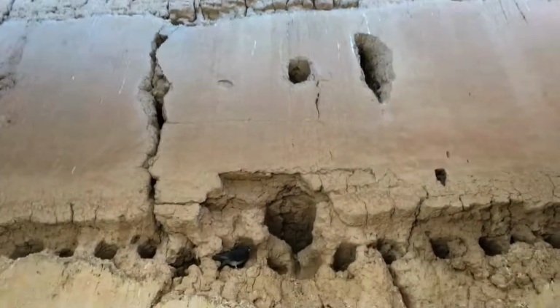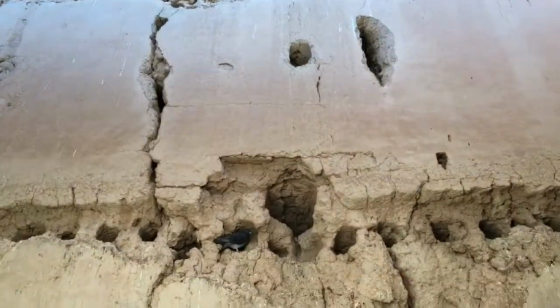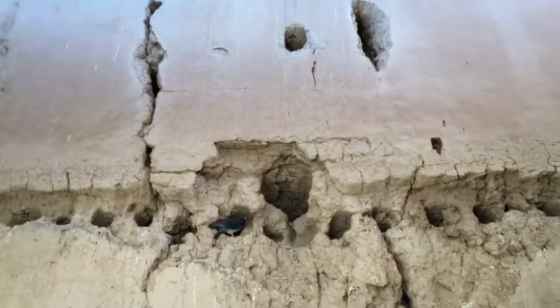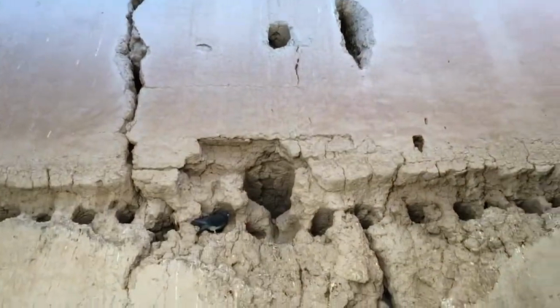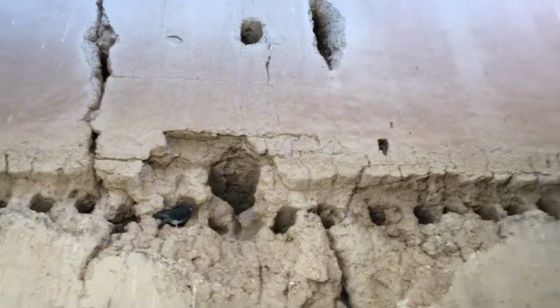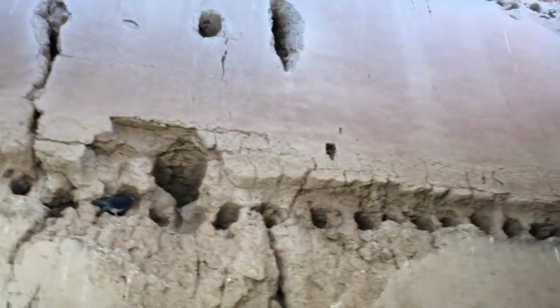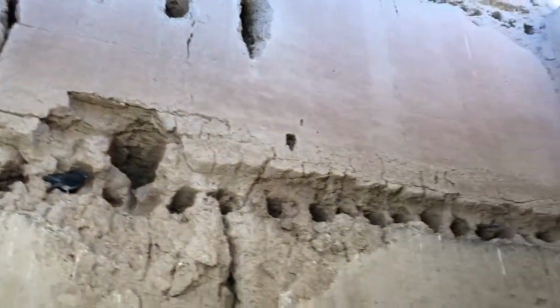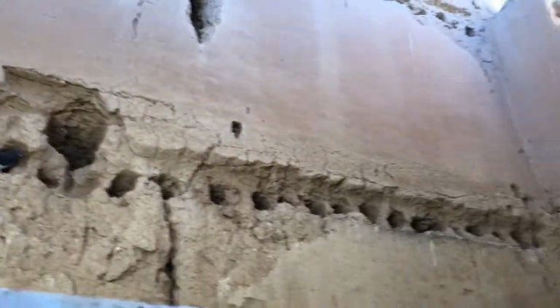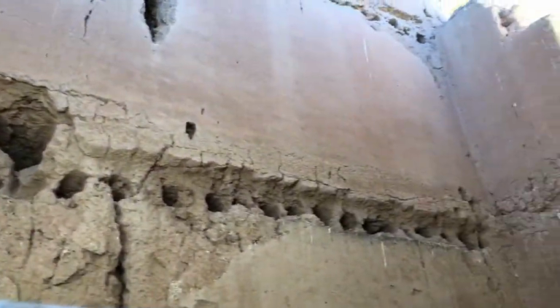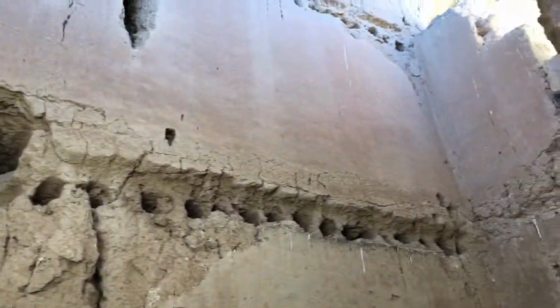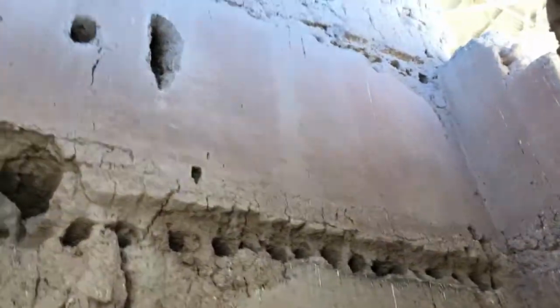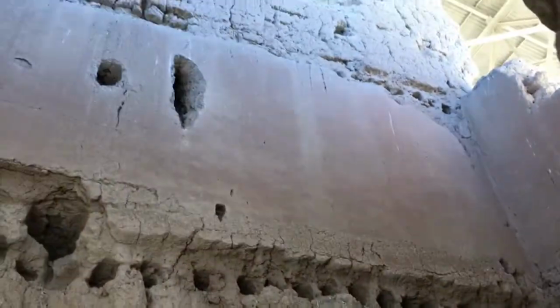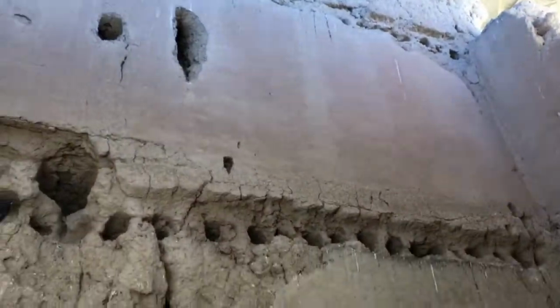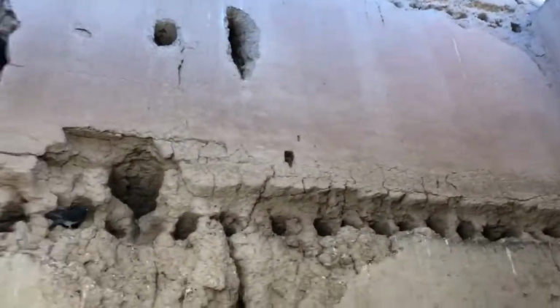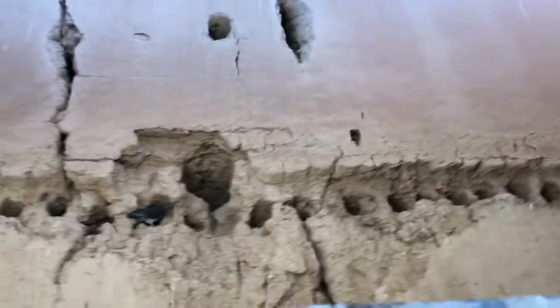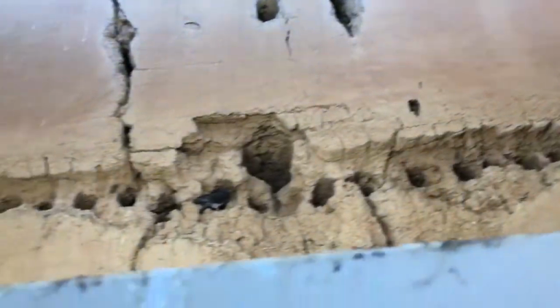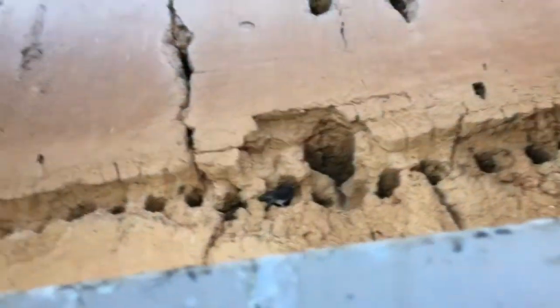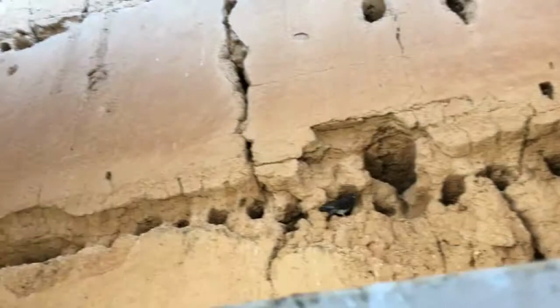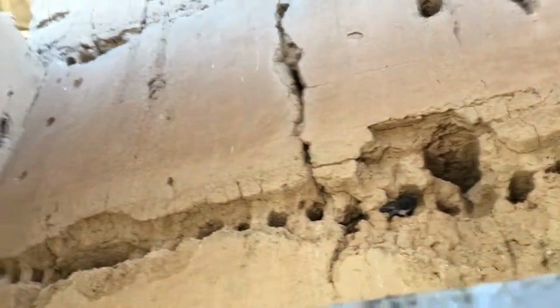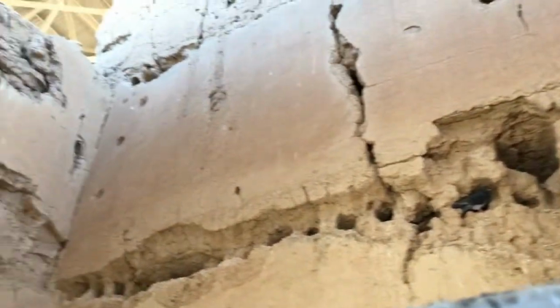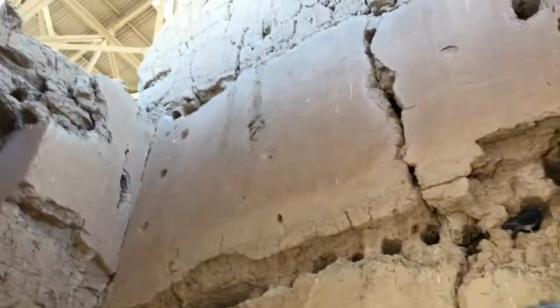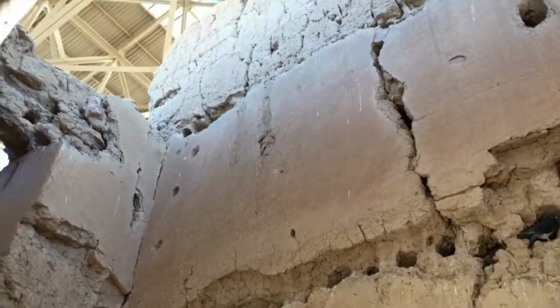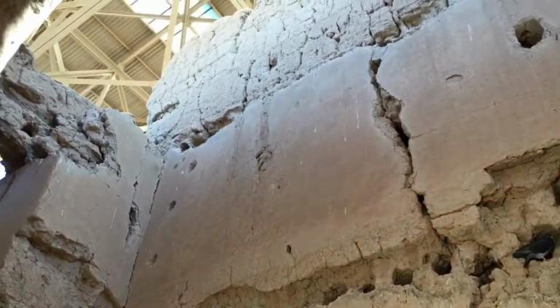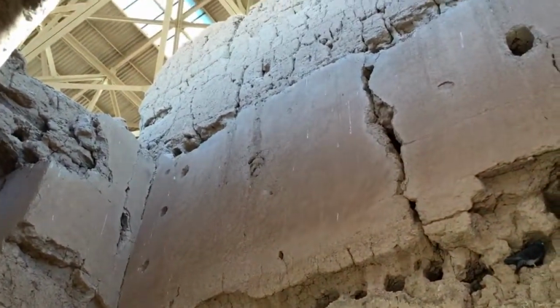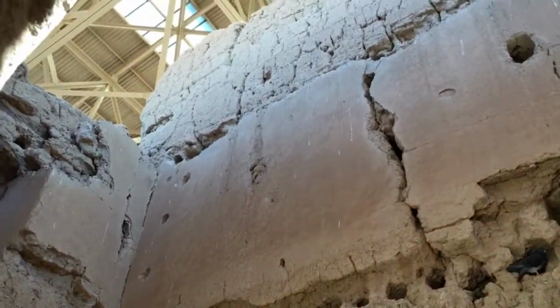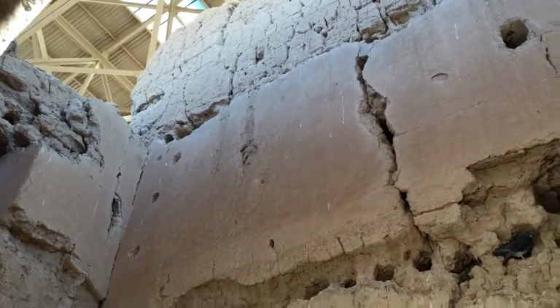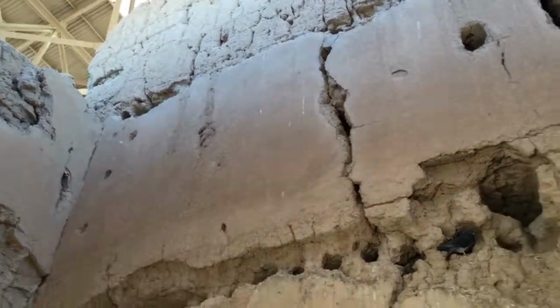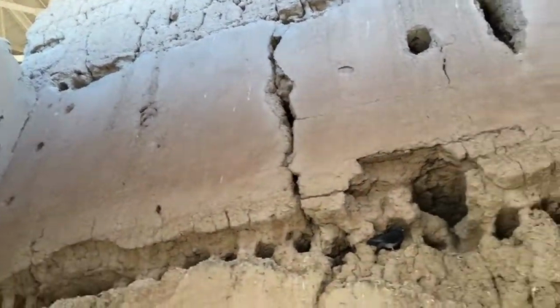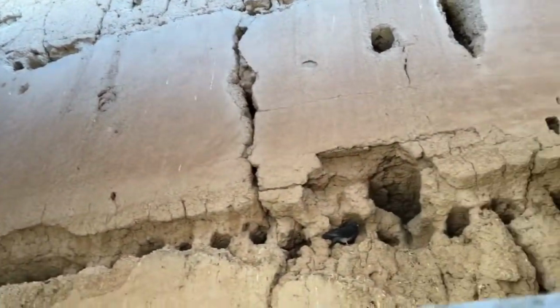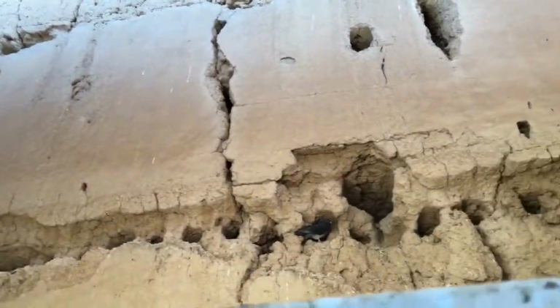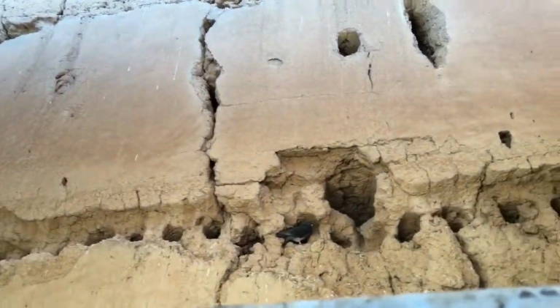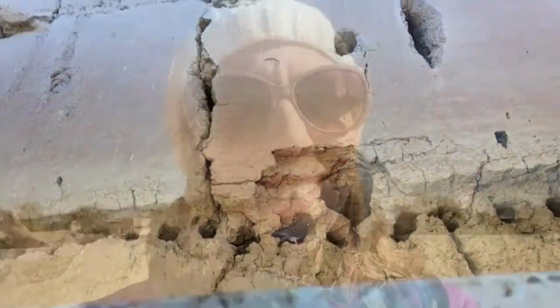Here you can see where the floors were — the second and third storey and everything. It's also a very large structure overall.